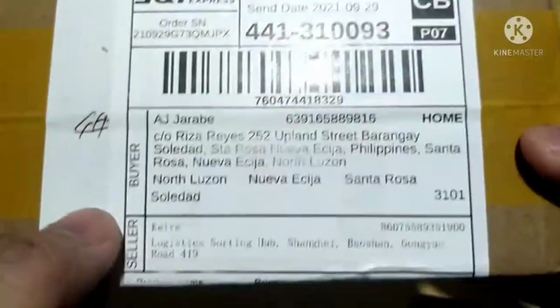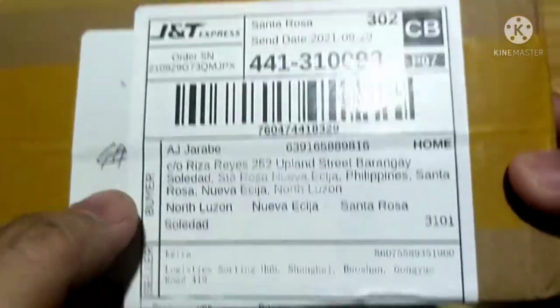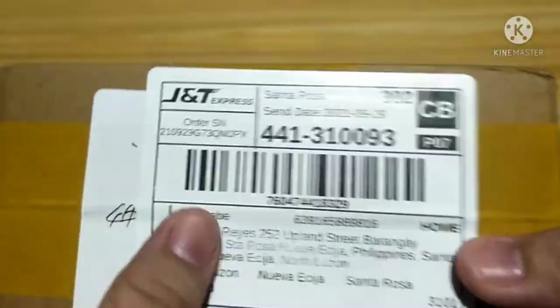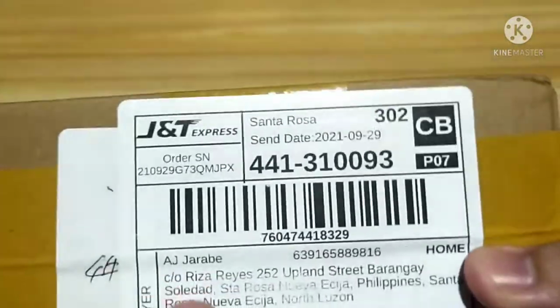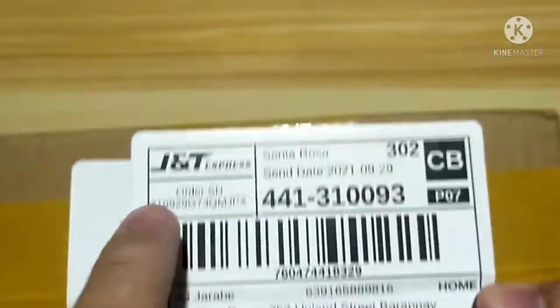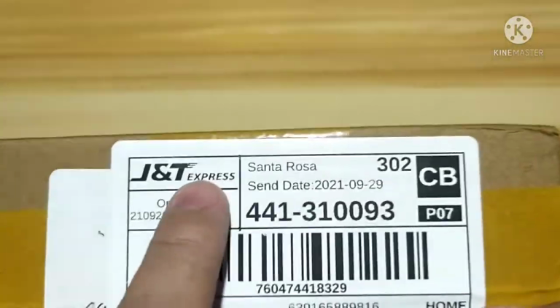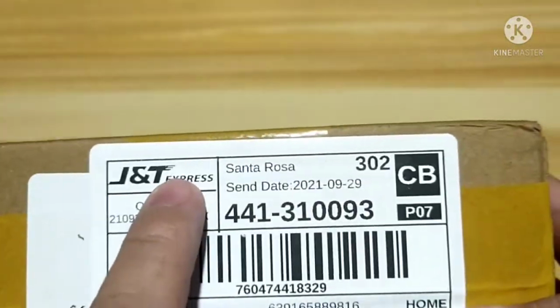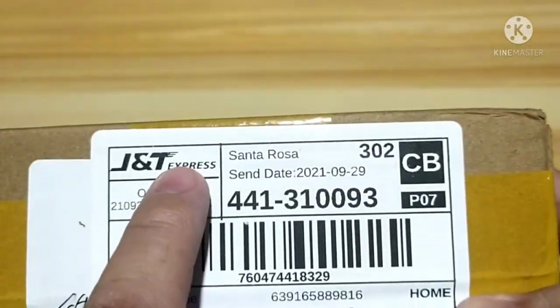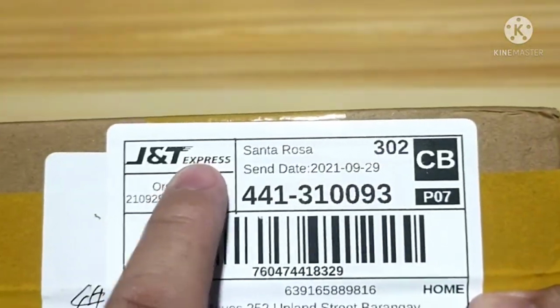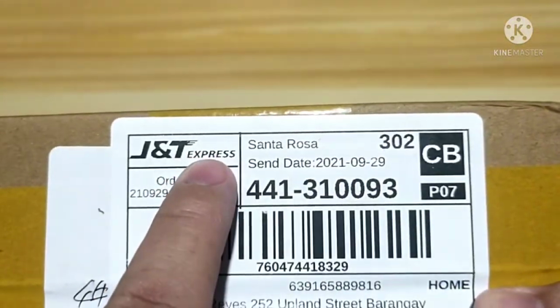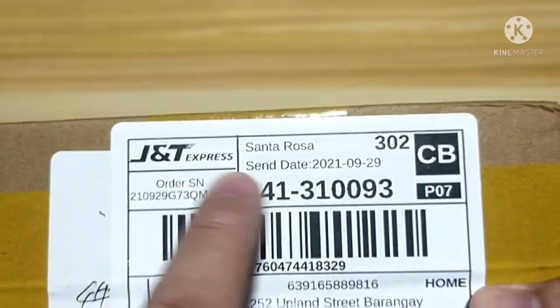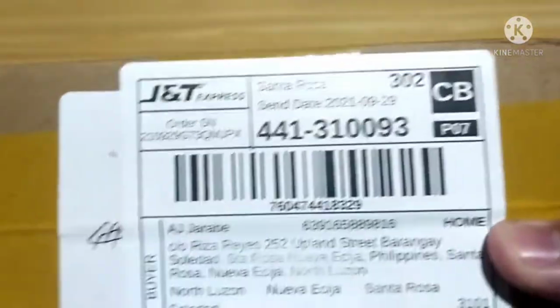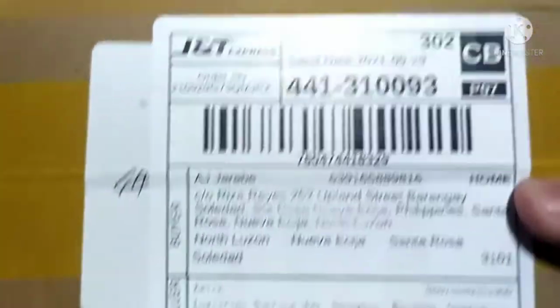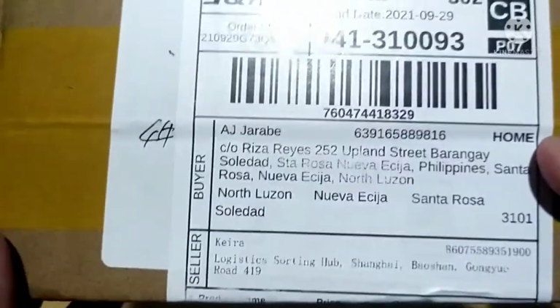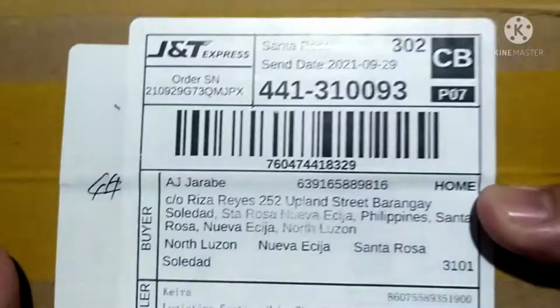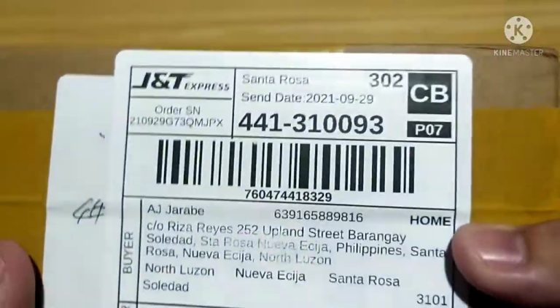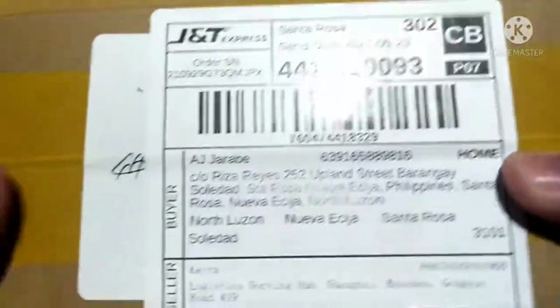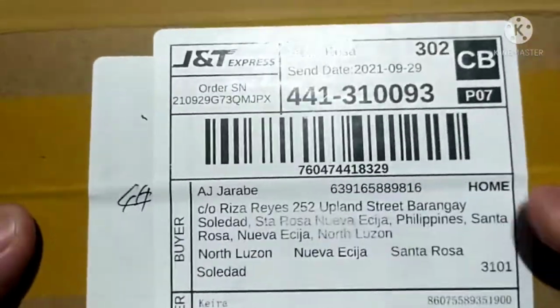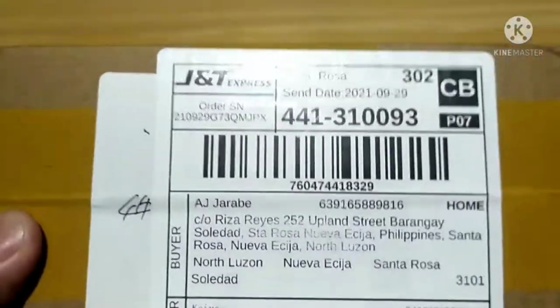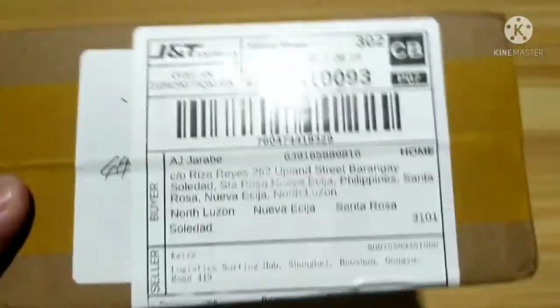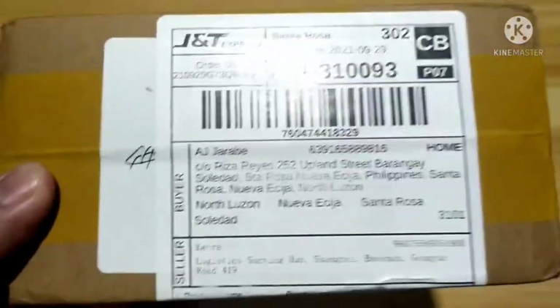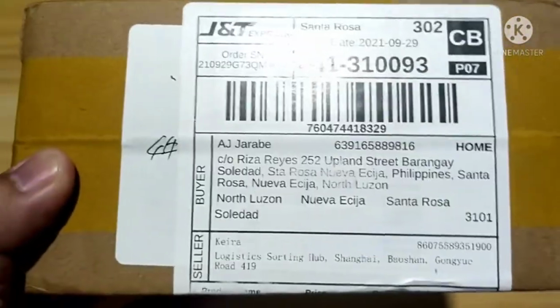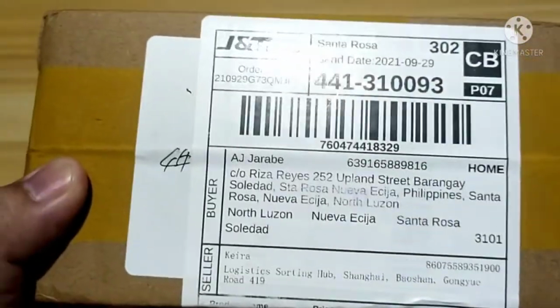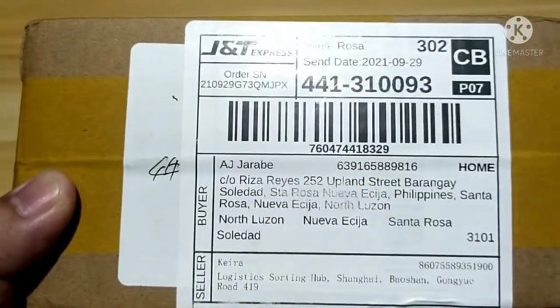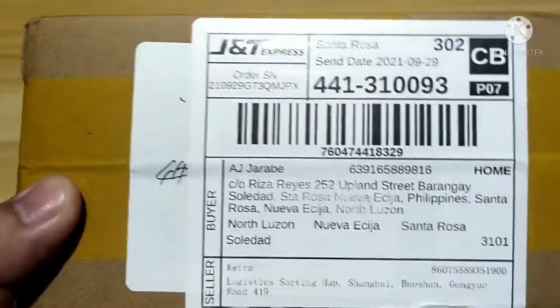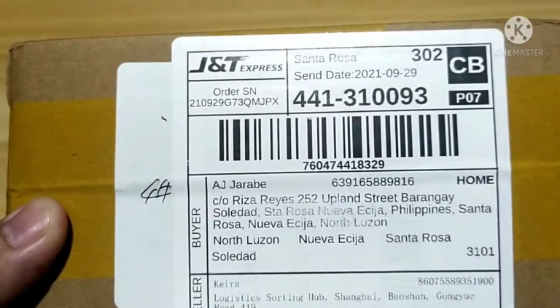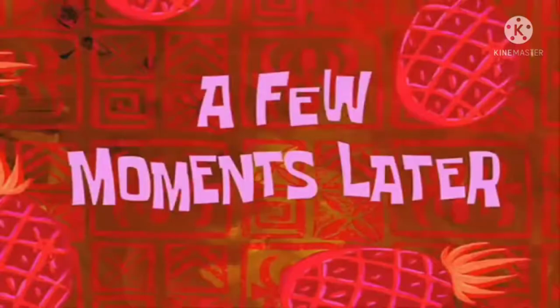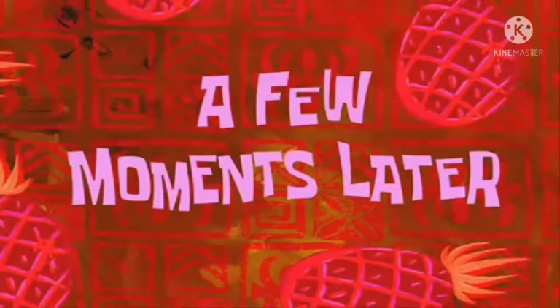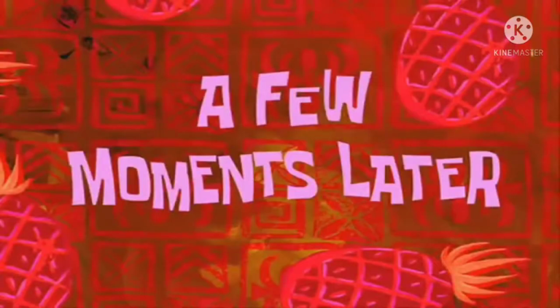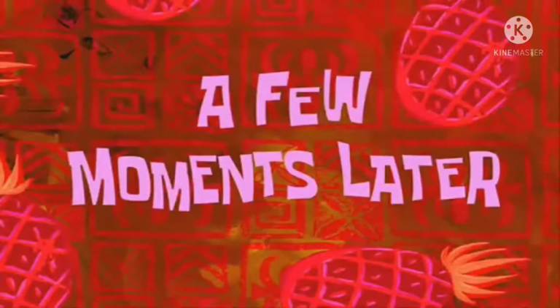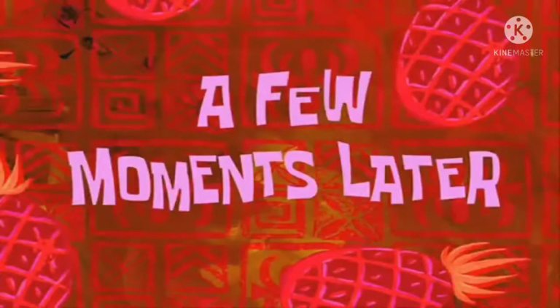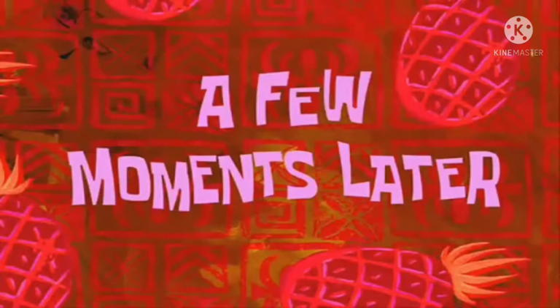I received a package from JNT Express — maraming salamat, JNT! Let's unbox this. Stay tuned, guys. A few moments later...